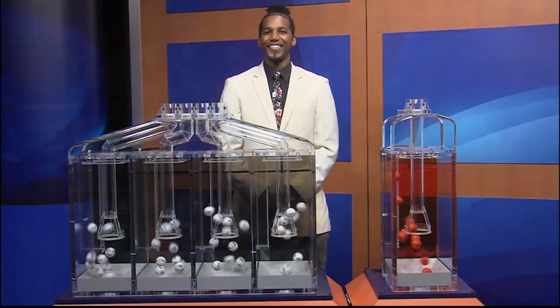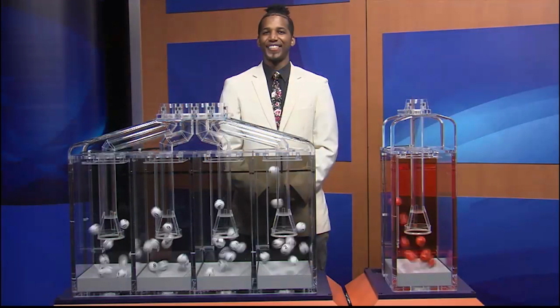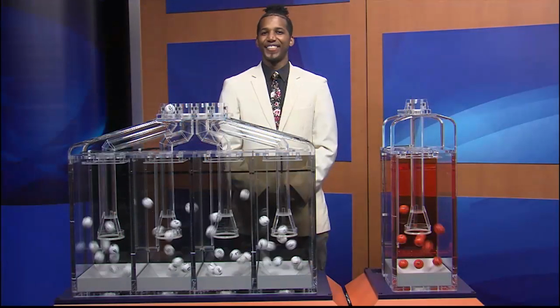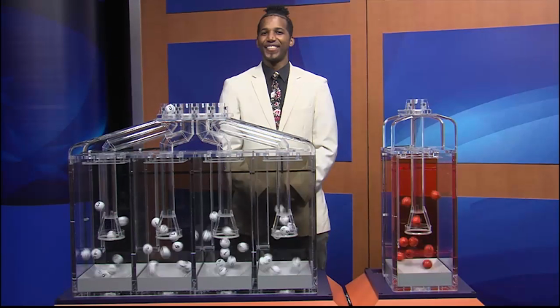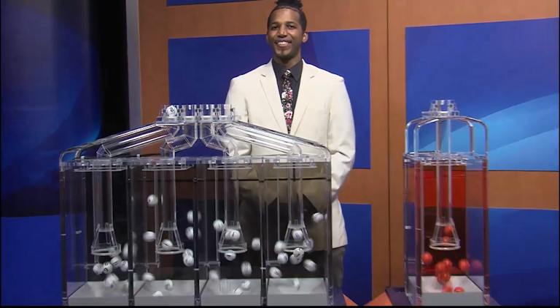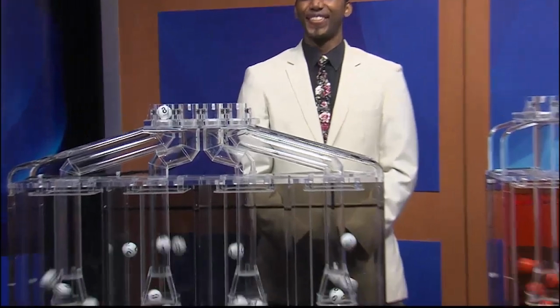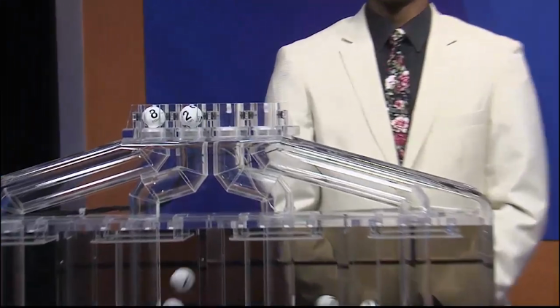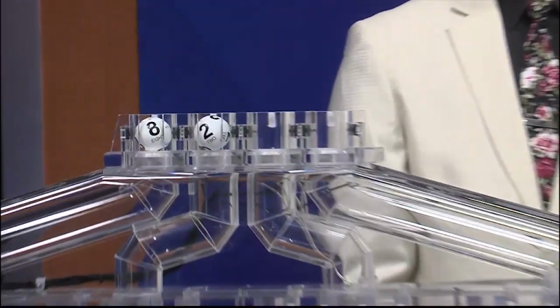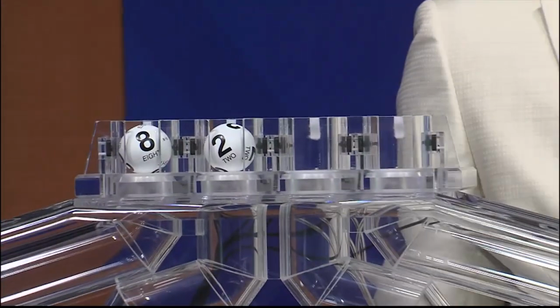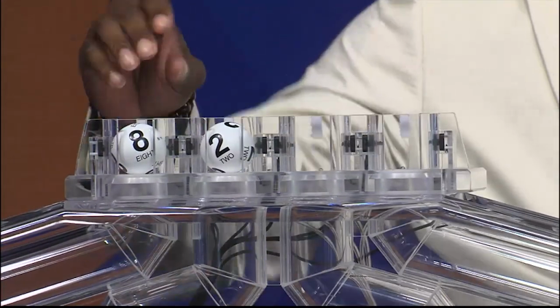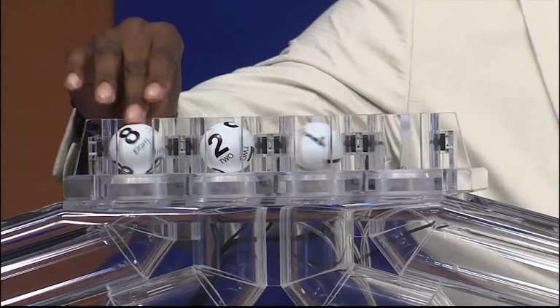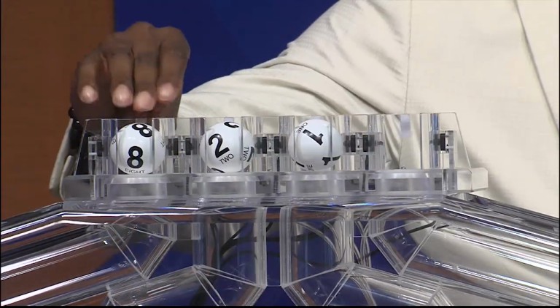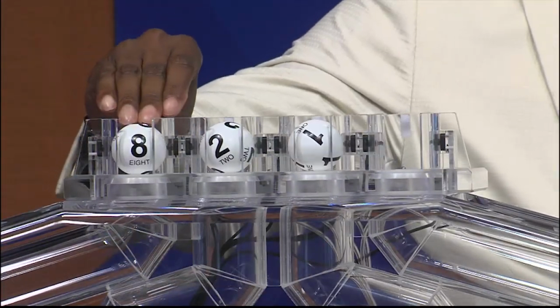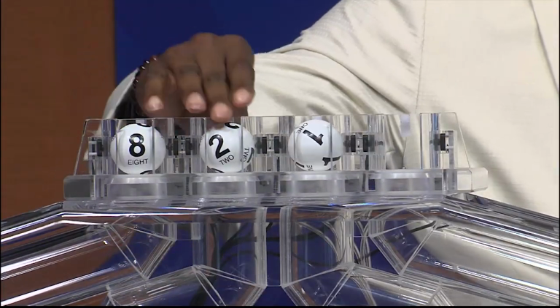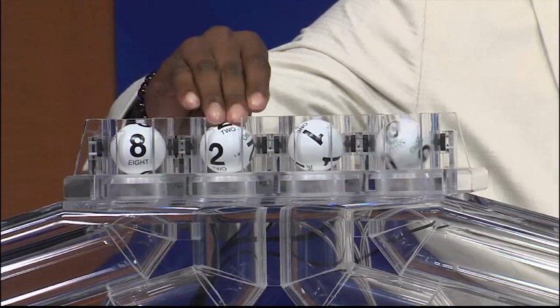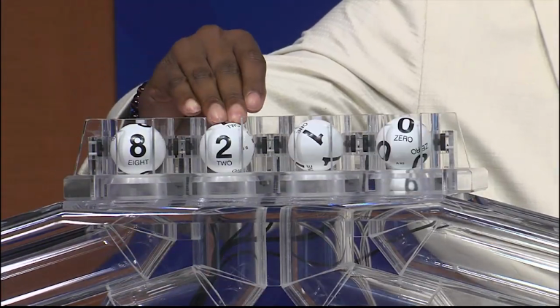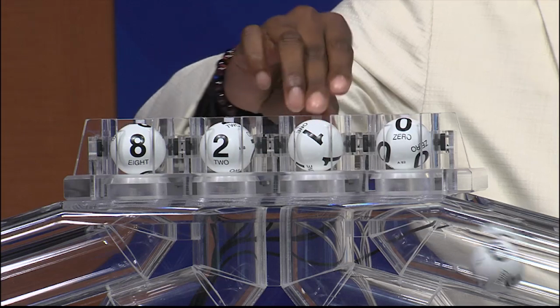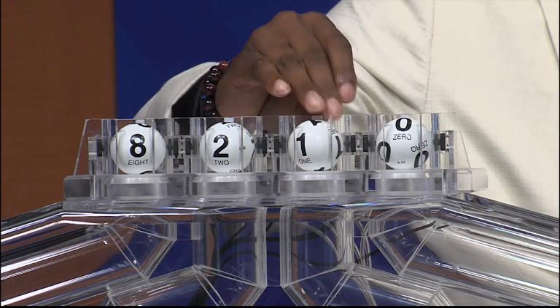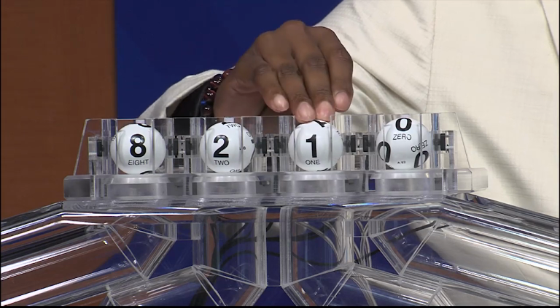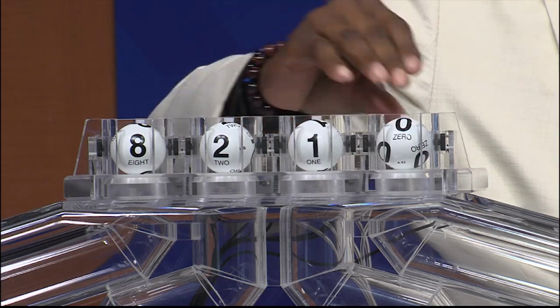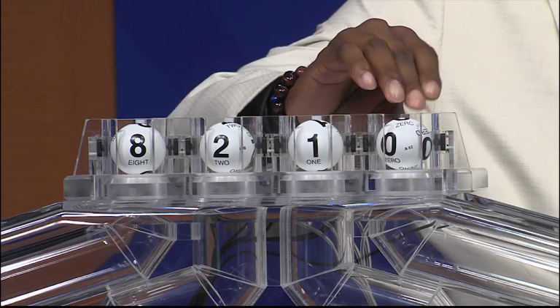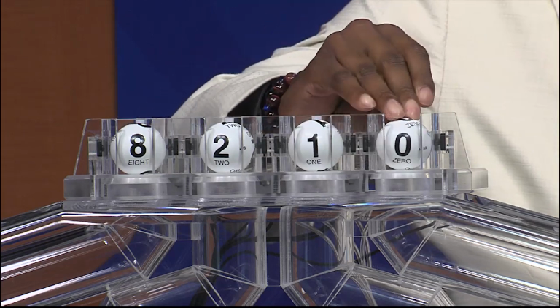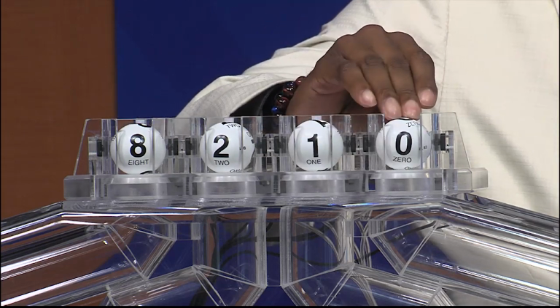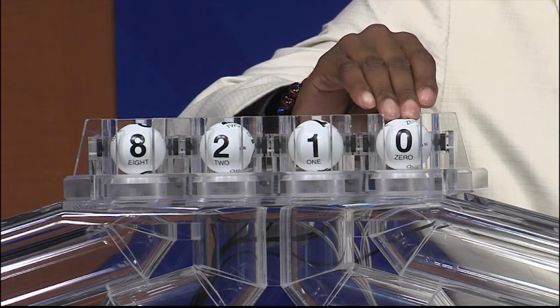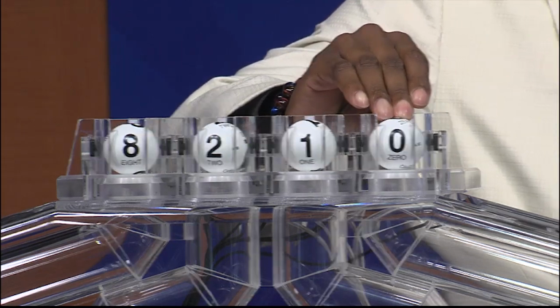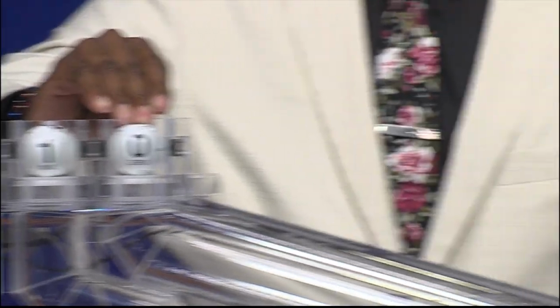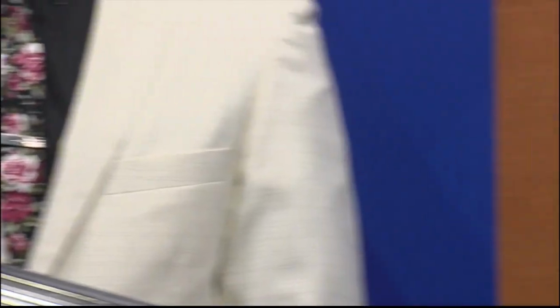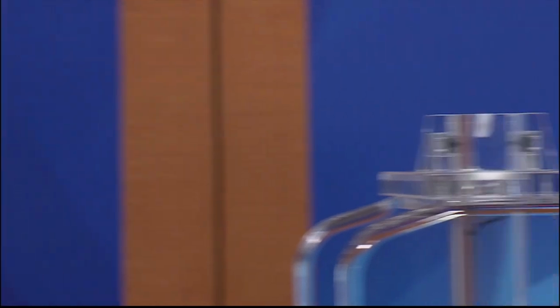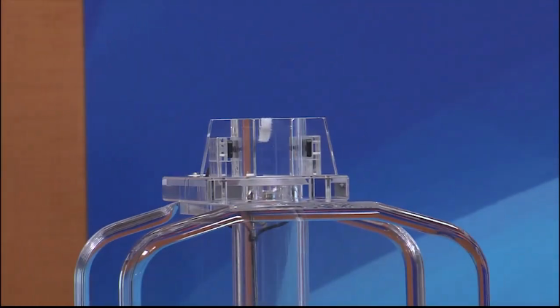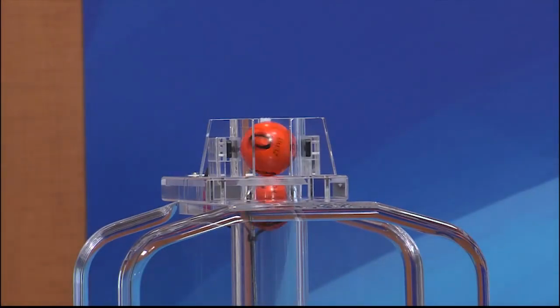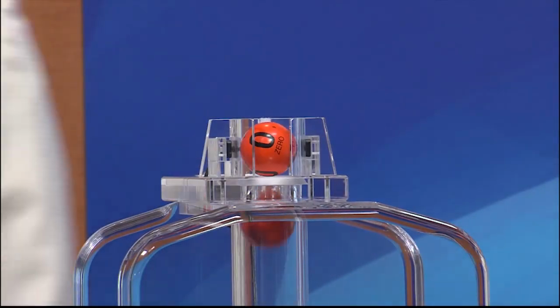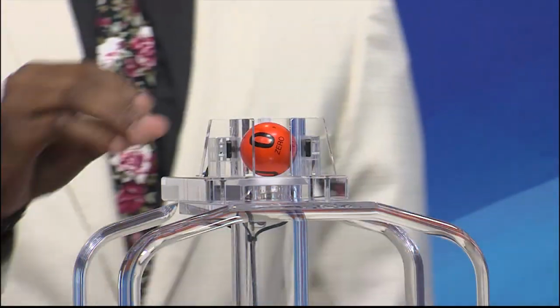Now let's get ready to play Daily 4 with the newest feature, Fireball. Those winning numbers are 8, 2, 1, and 0. And the Fireball number is 0.